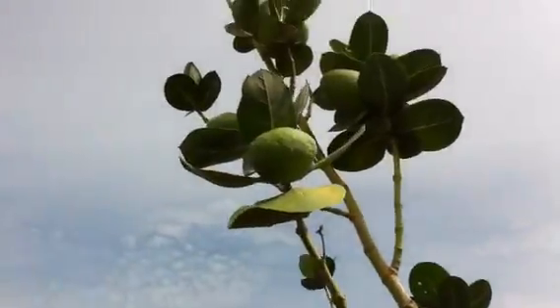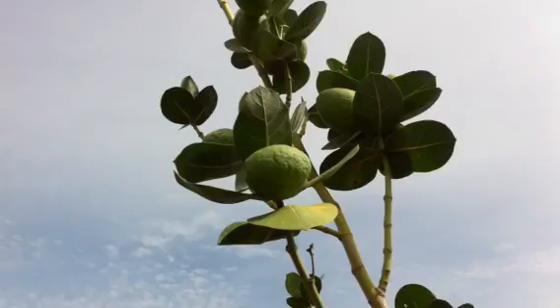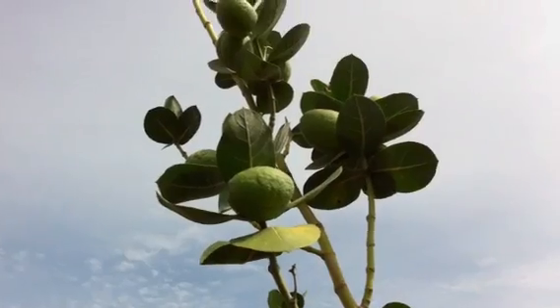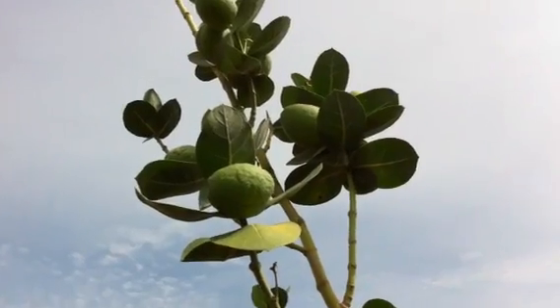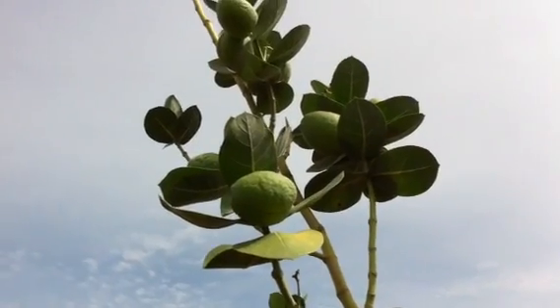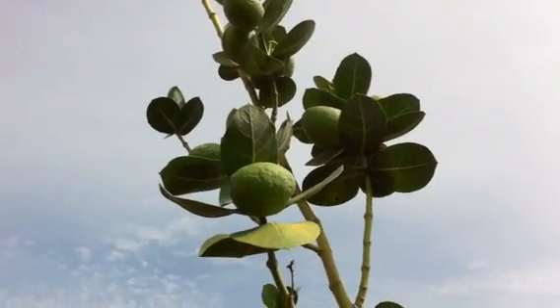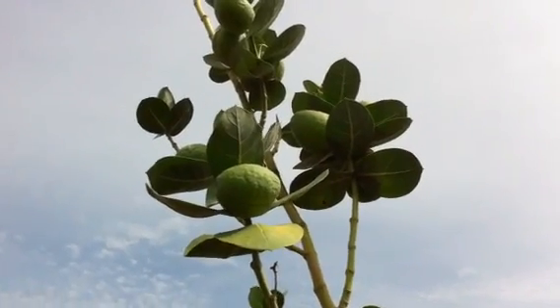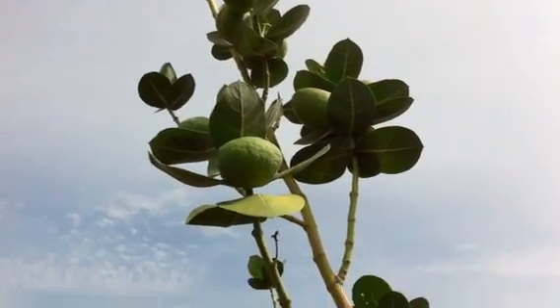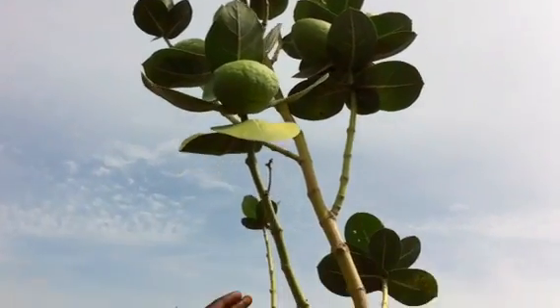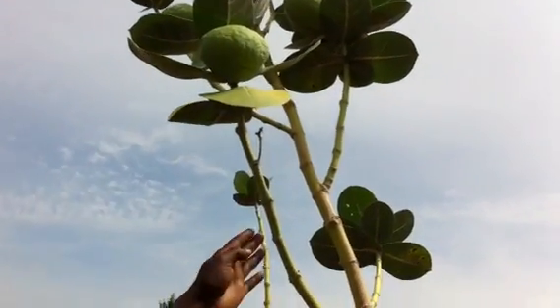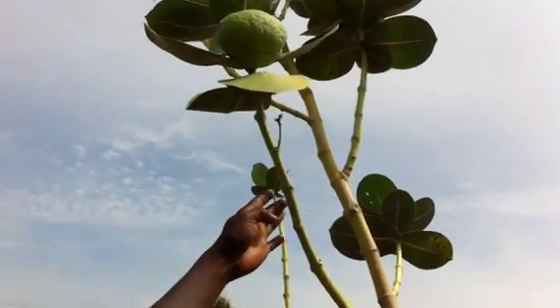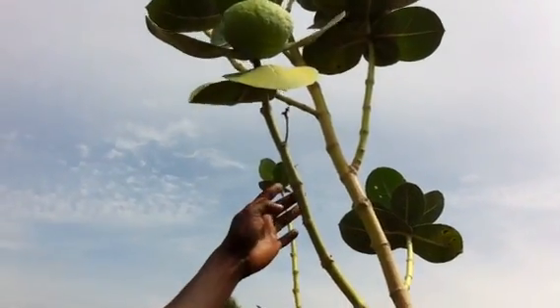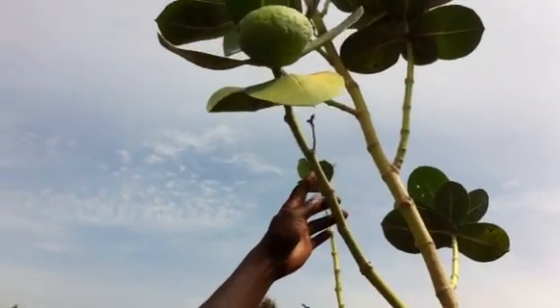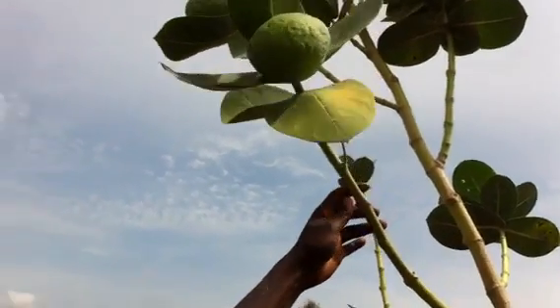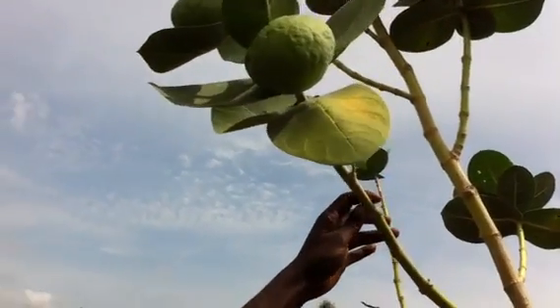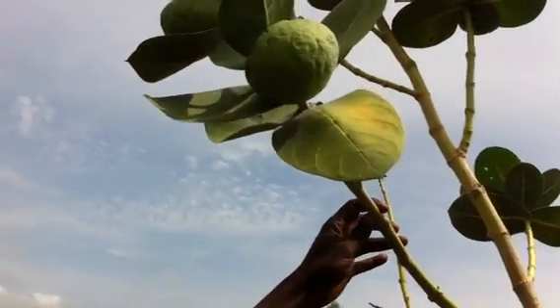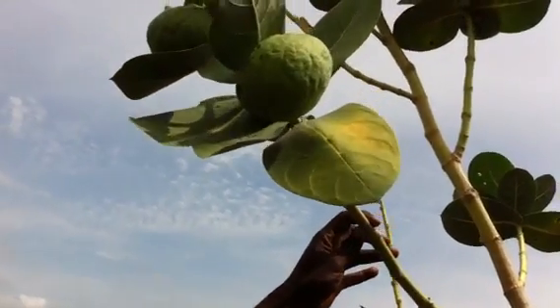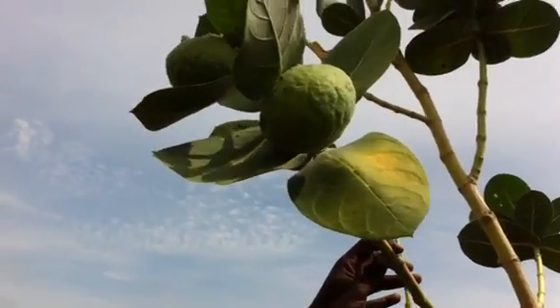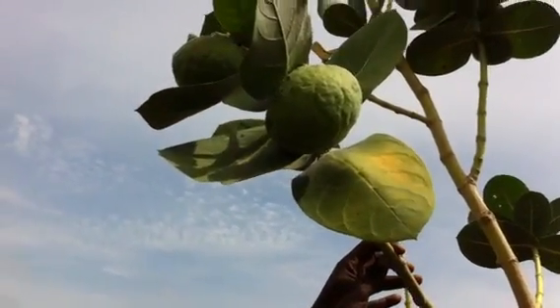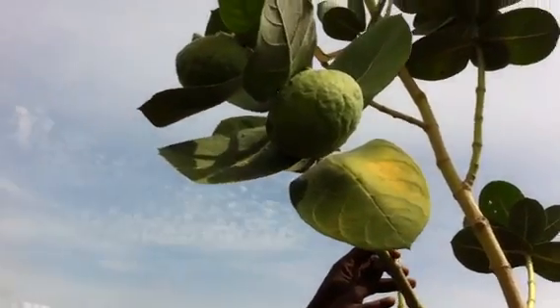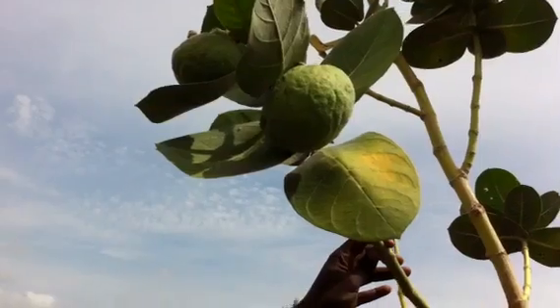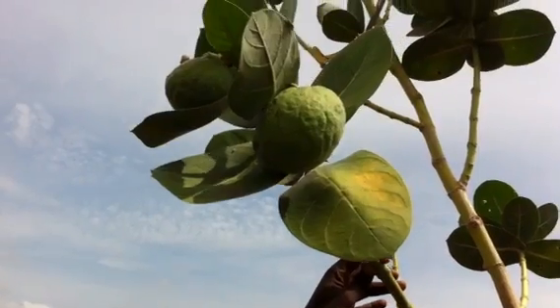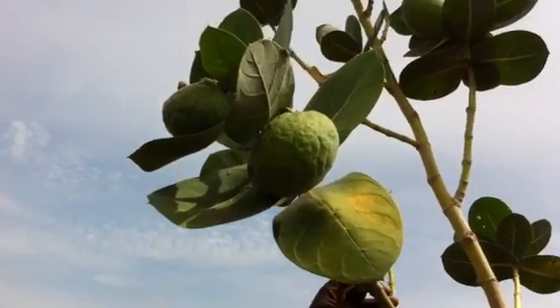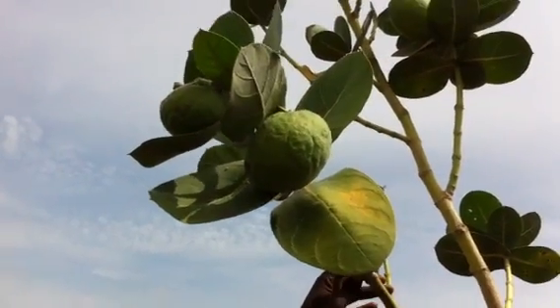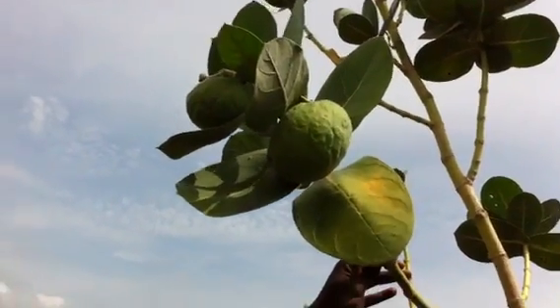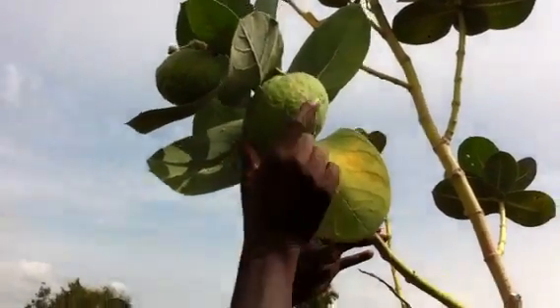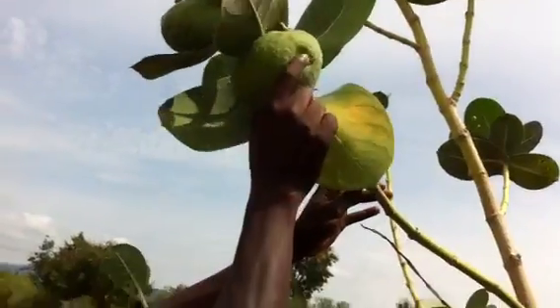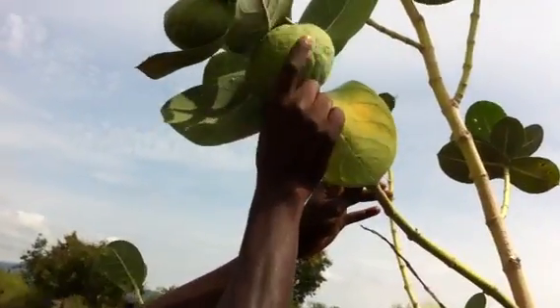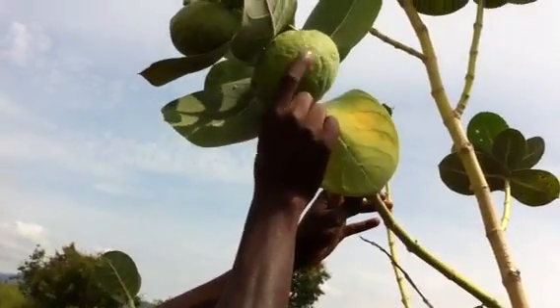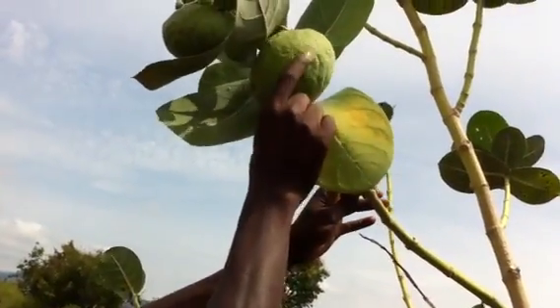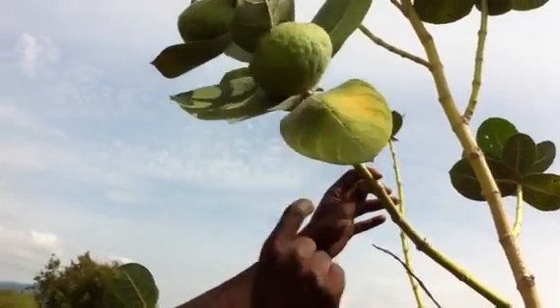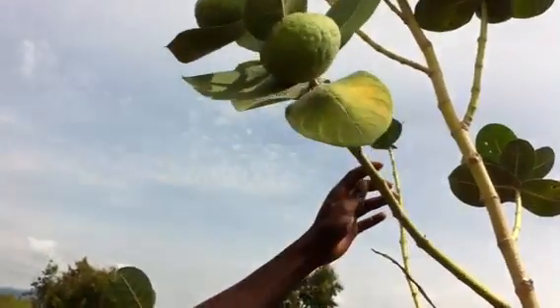It's the fruit. Is the fruit edible? No, no, no. Let's see it. It's not edible. It's a big fruit. Who eats it? There's nothing inside?